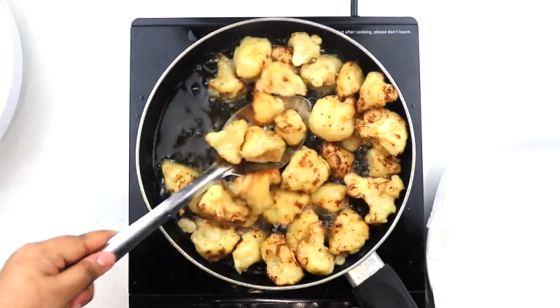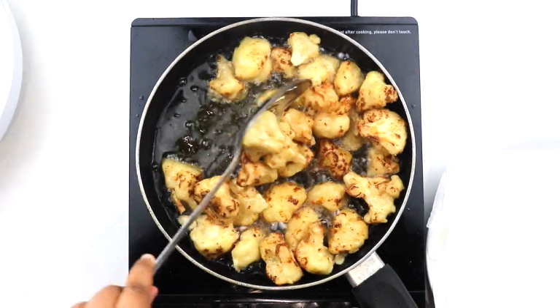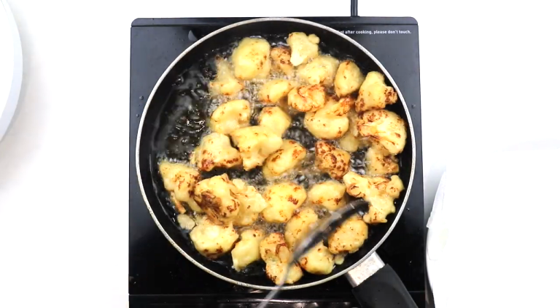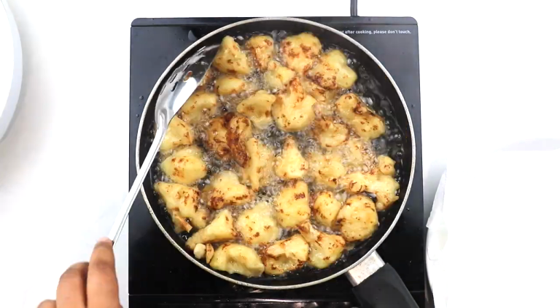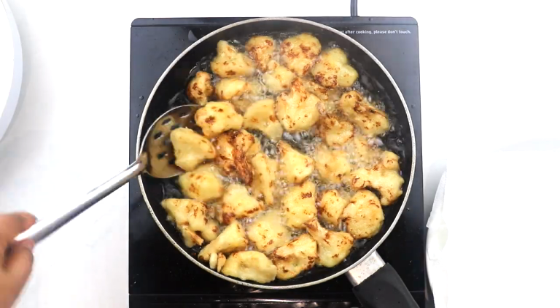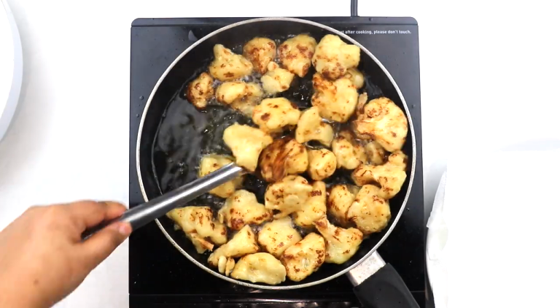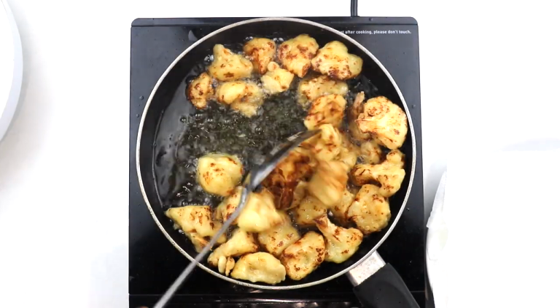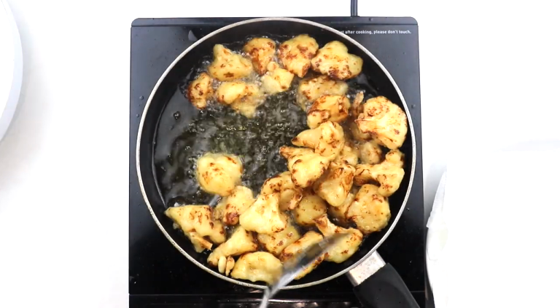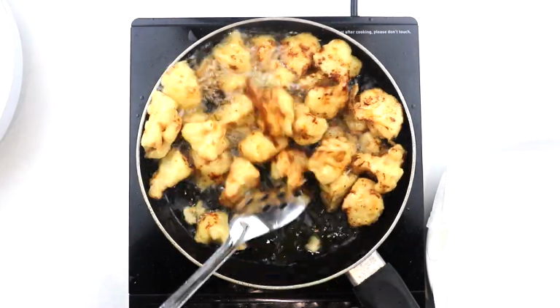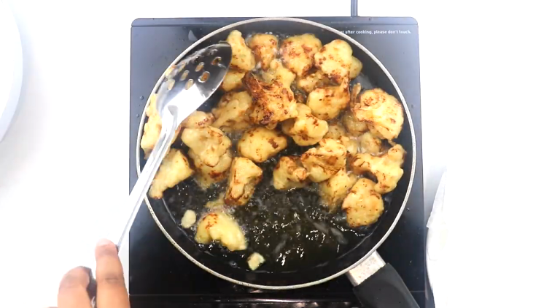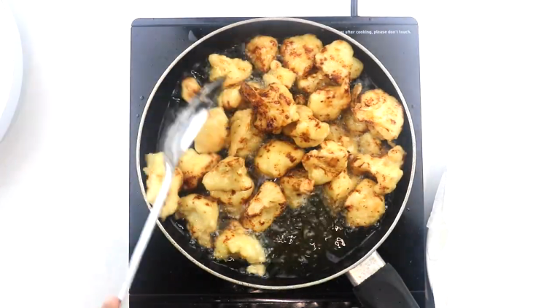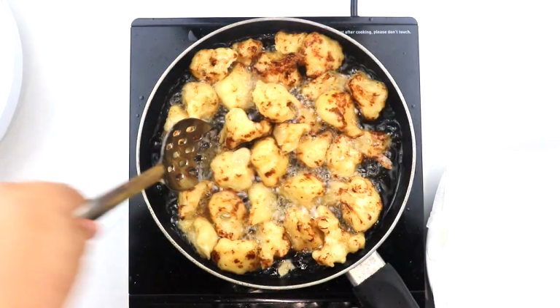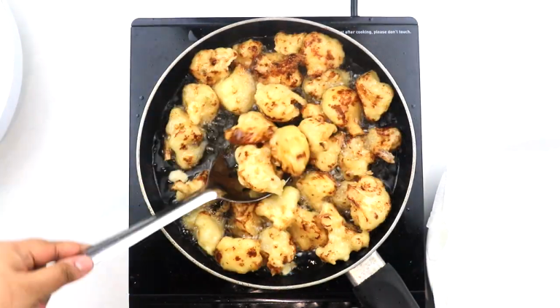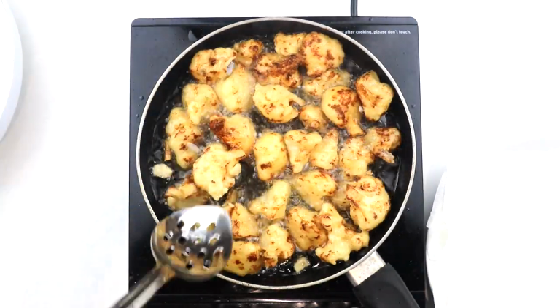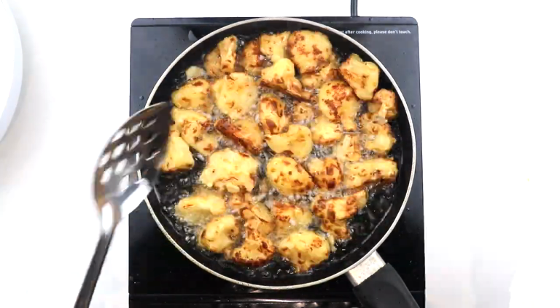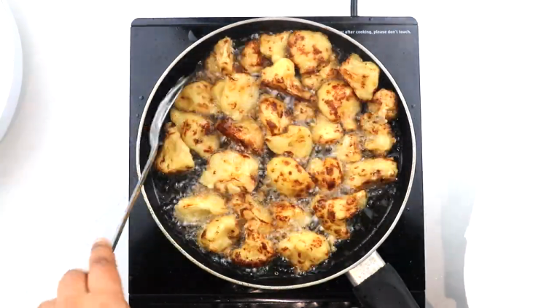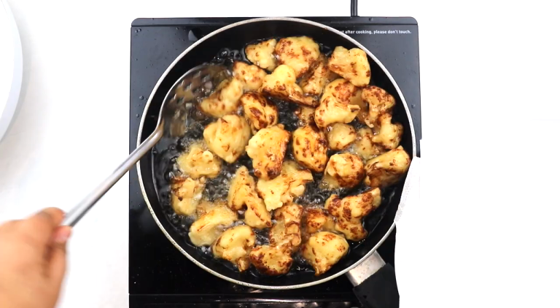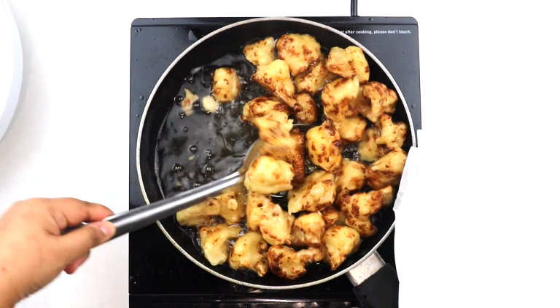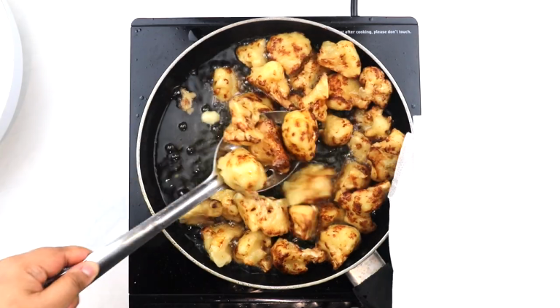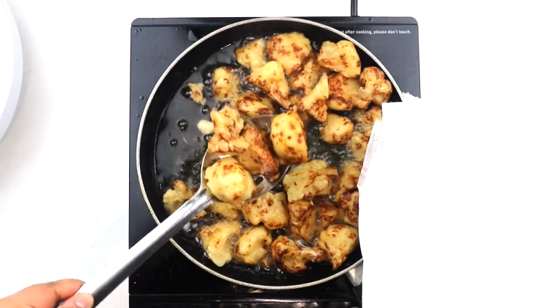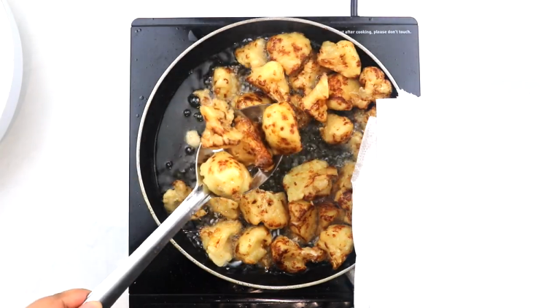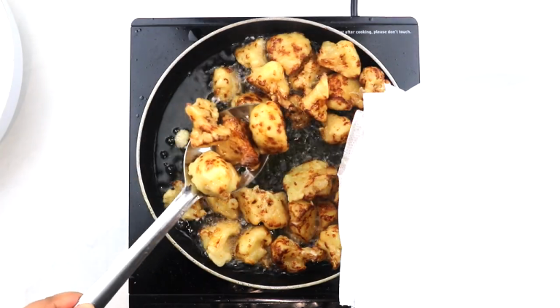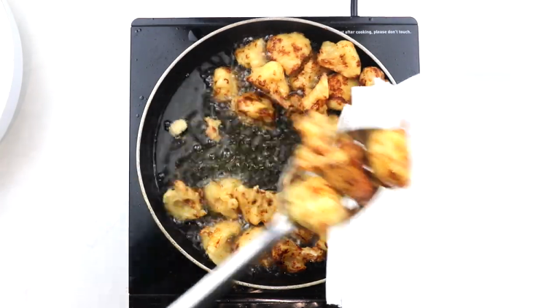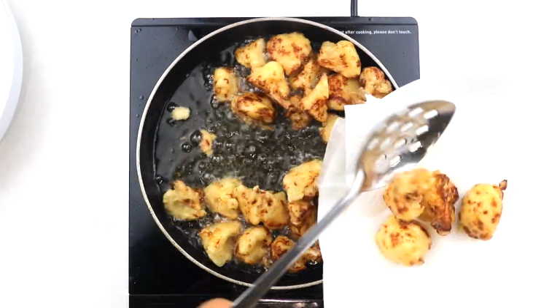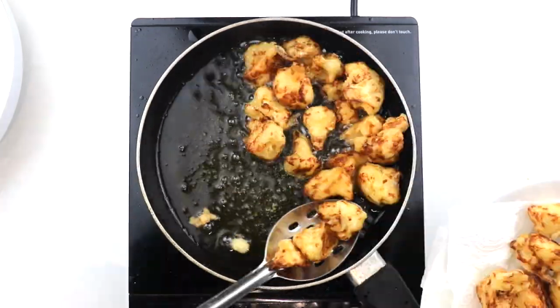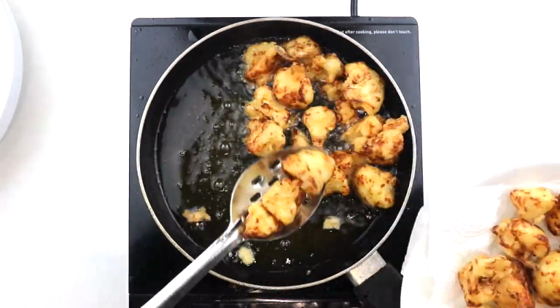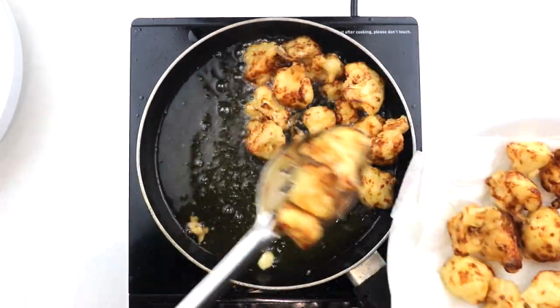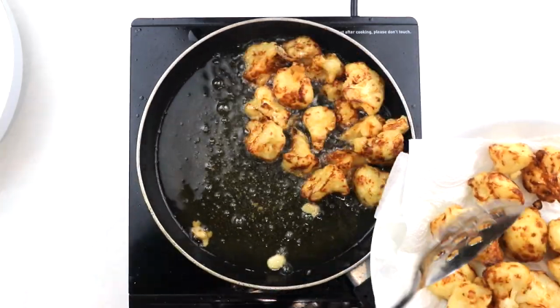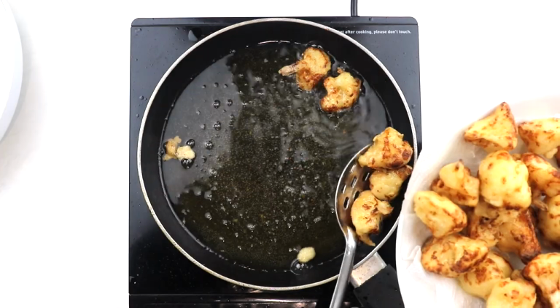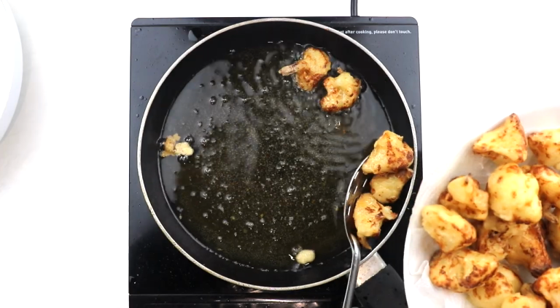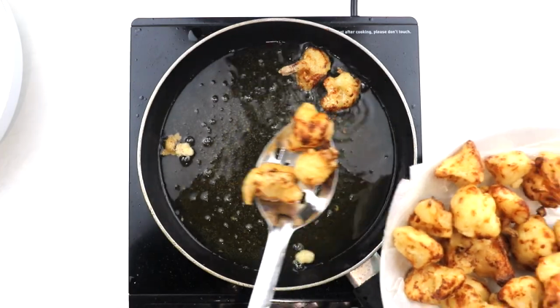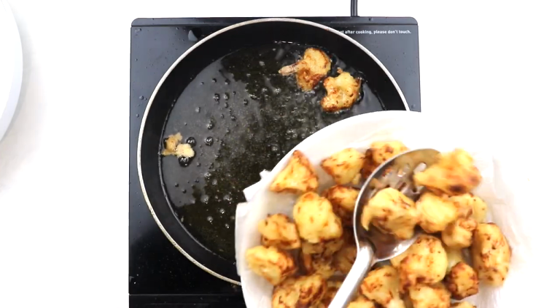This stage should take you about 4 to 6 minutes depending on how hot your oil is. Once they are done, take them off the oil with a slotted spoon and place them over some paper towels to drain off any excess oil or steam.